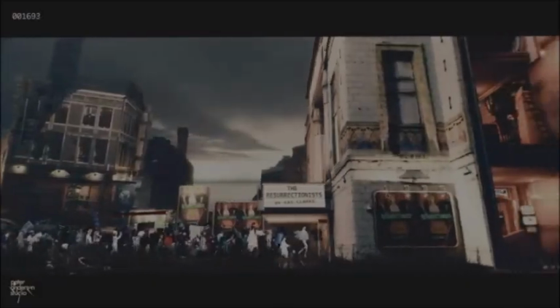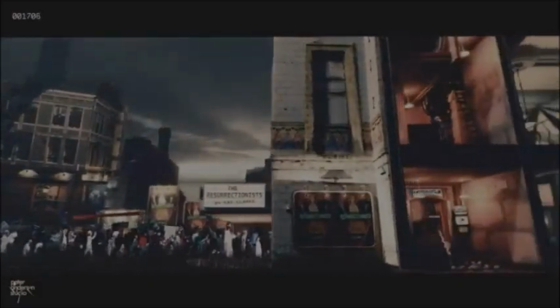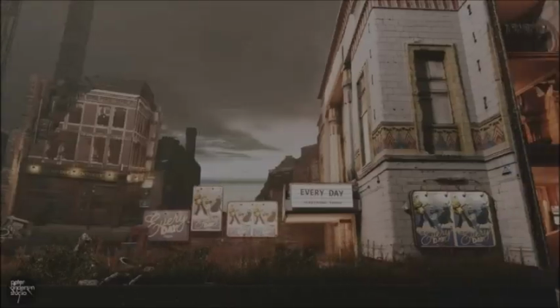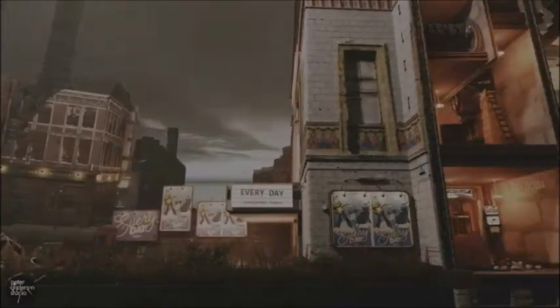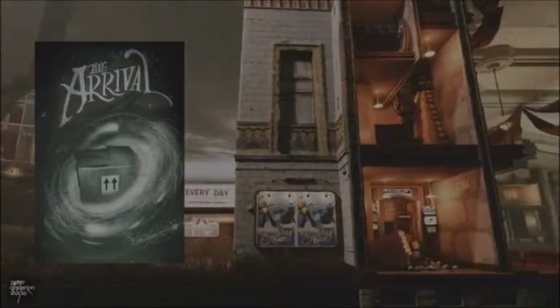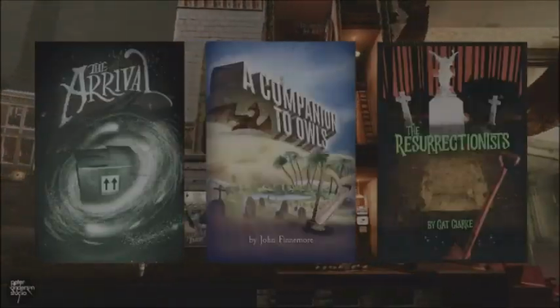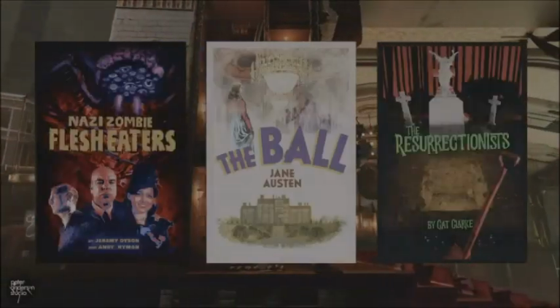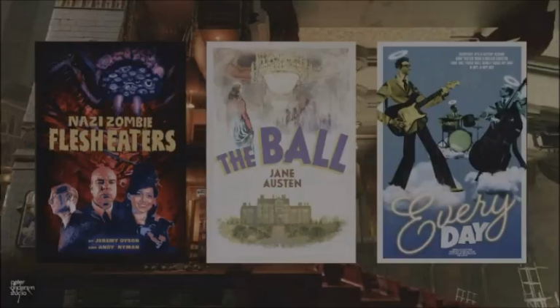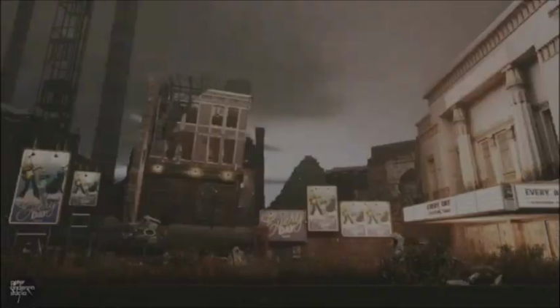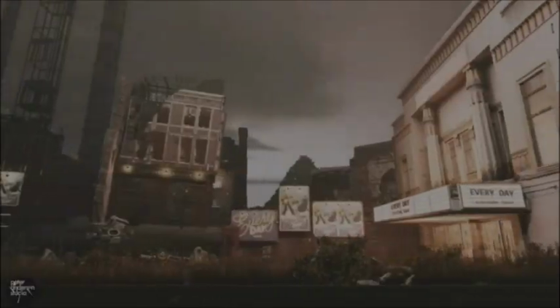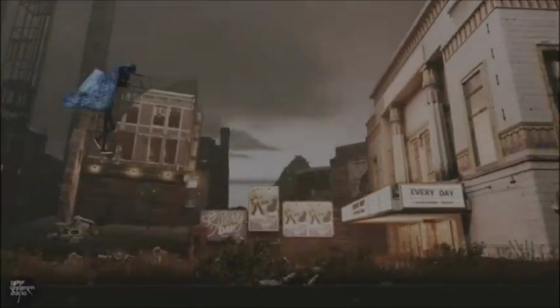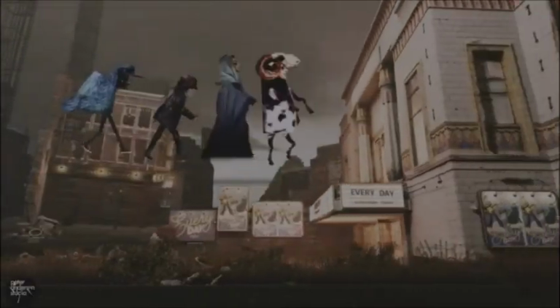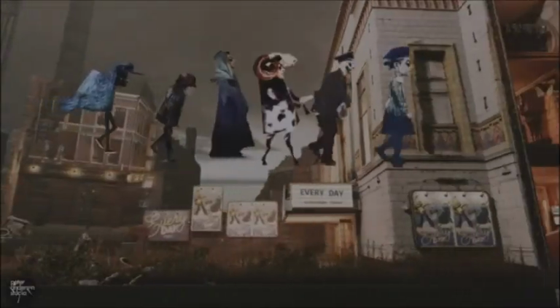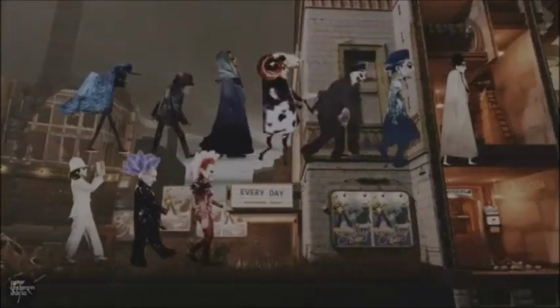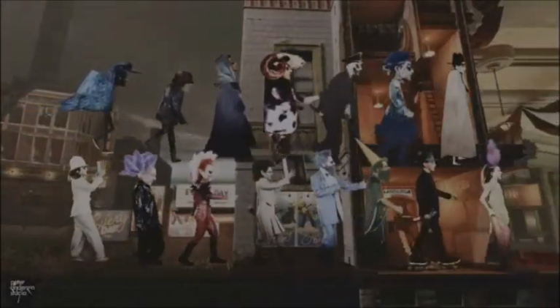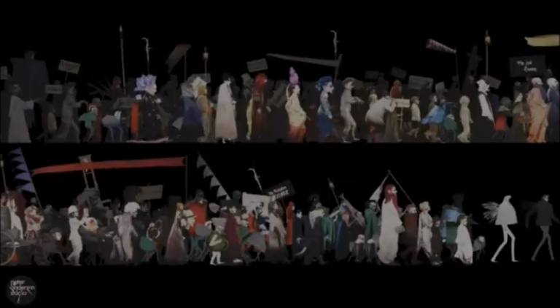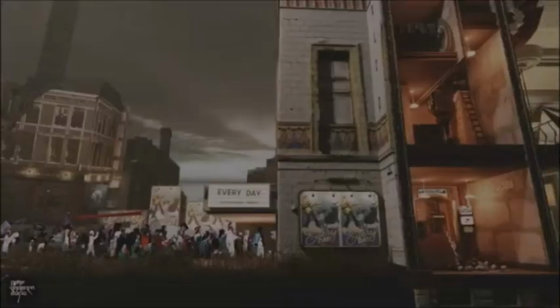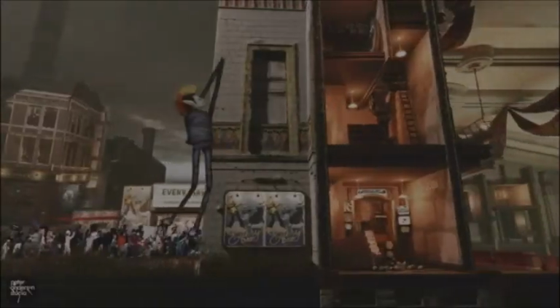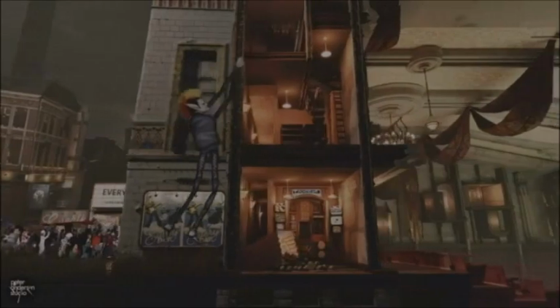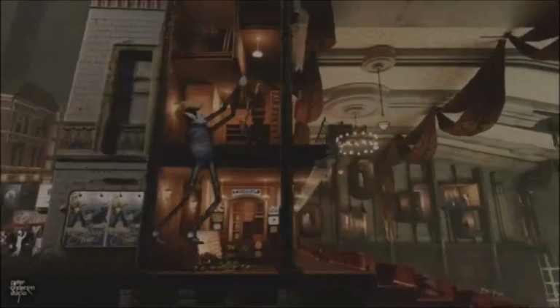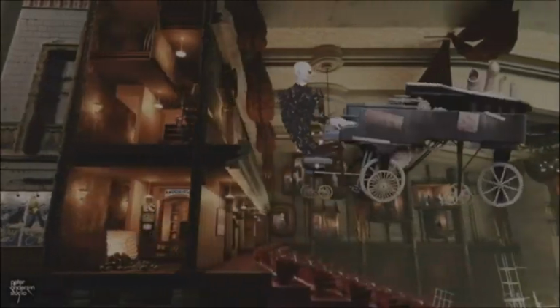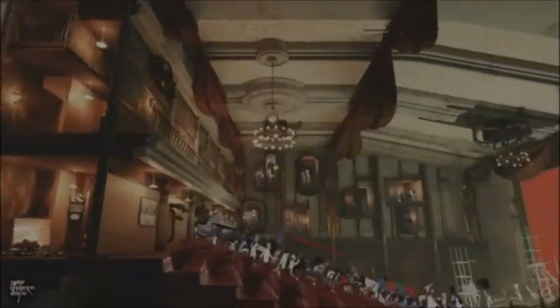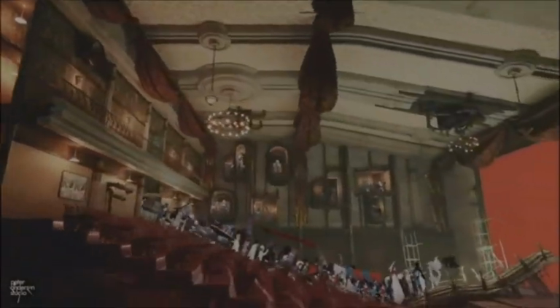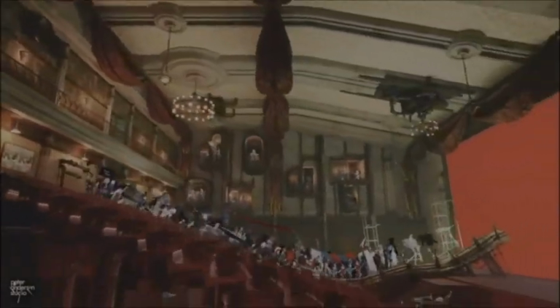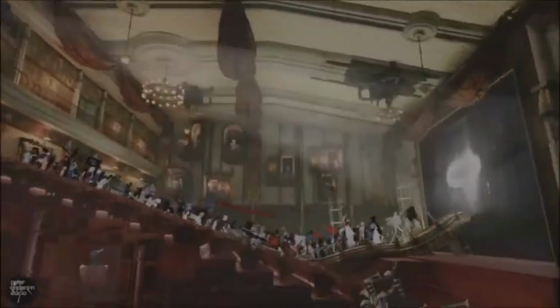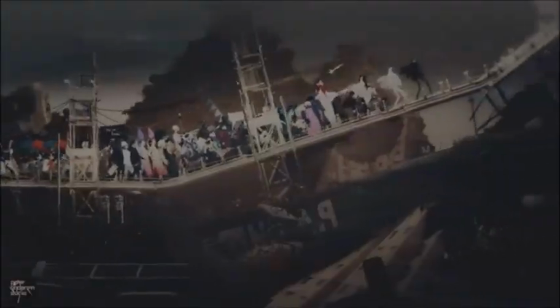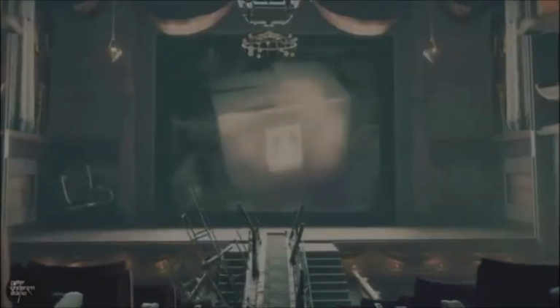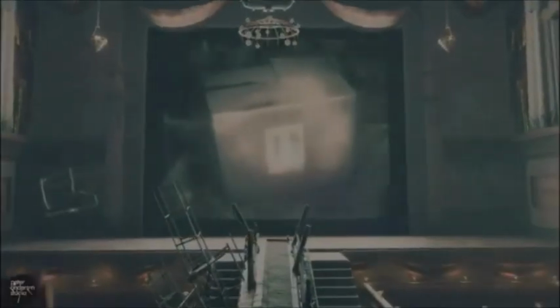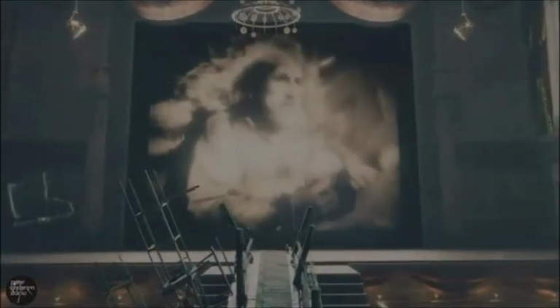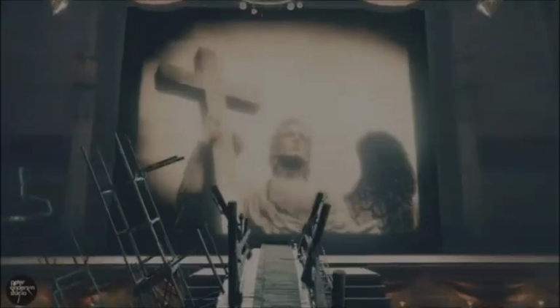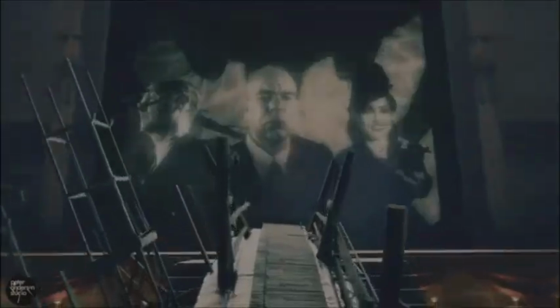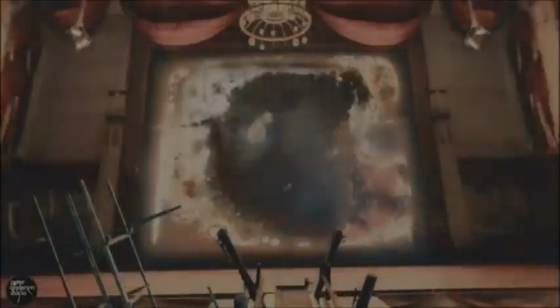We do our best to push and play with what animation can be — to add 3D elements to 2D elements, to live action elements, to really lo-fi animation elements.